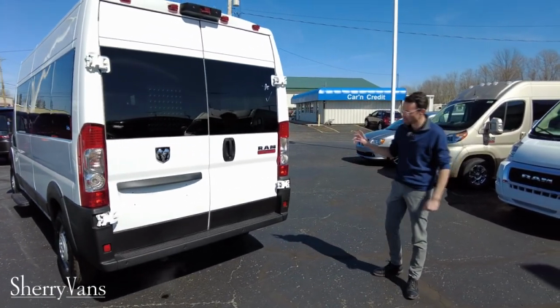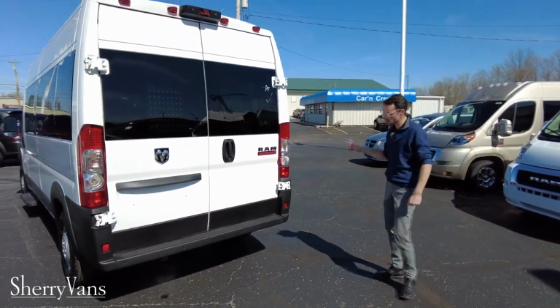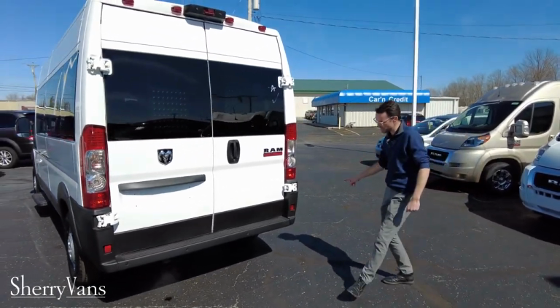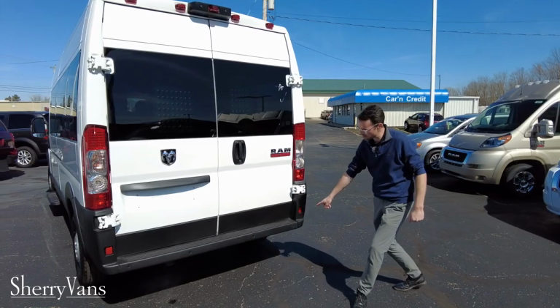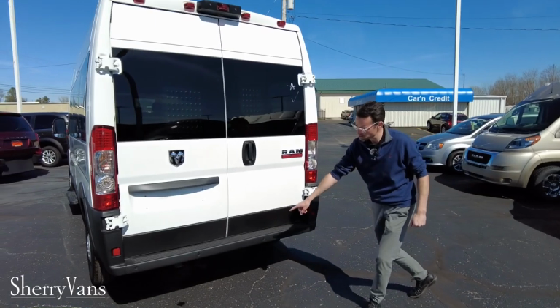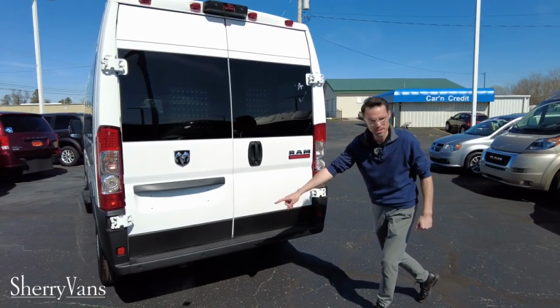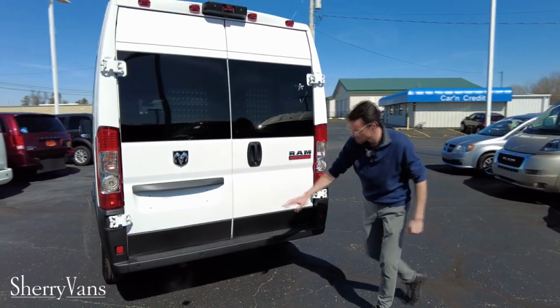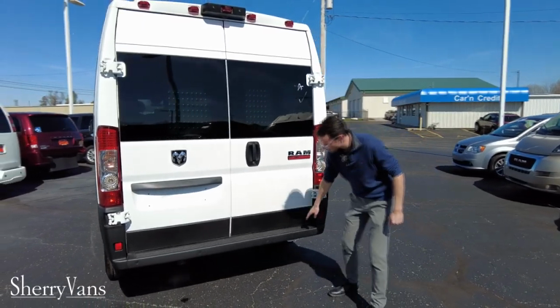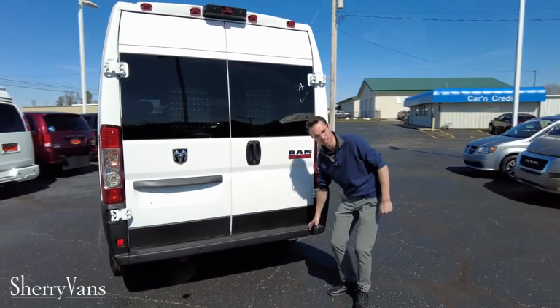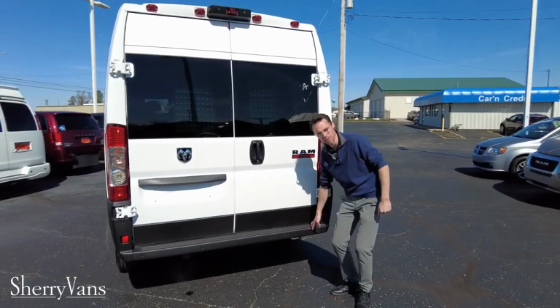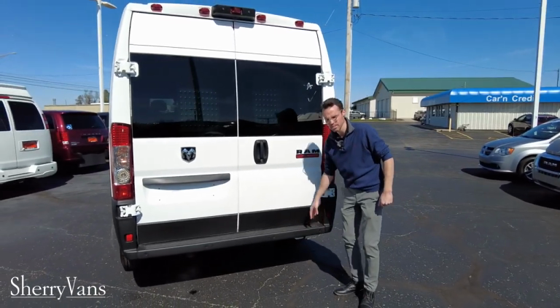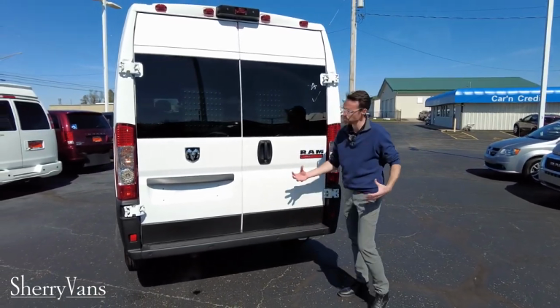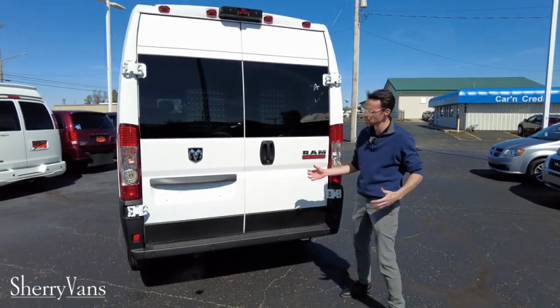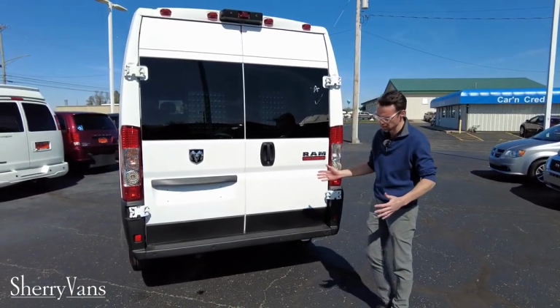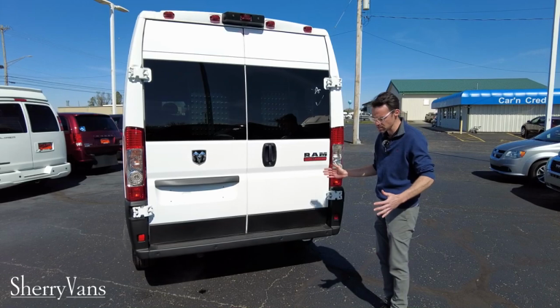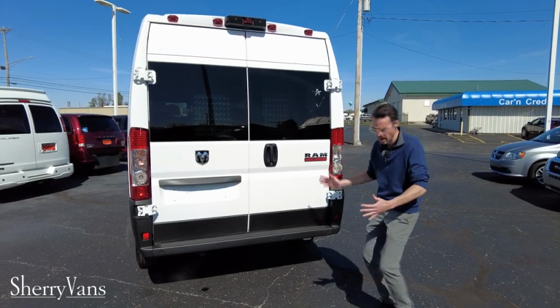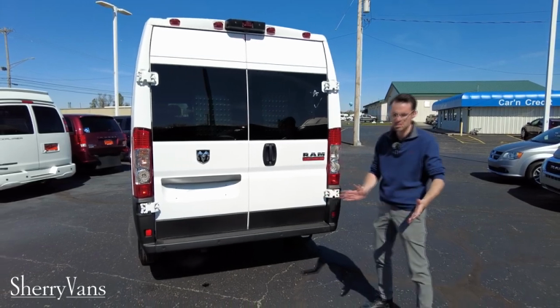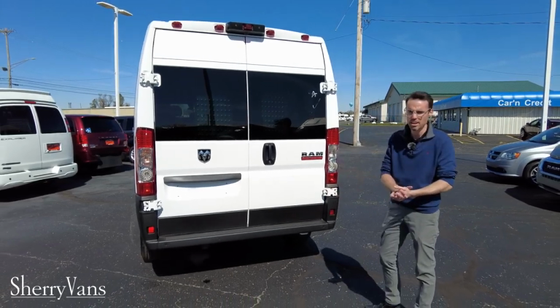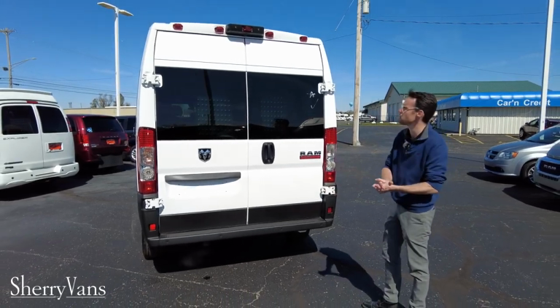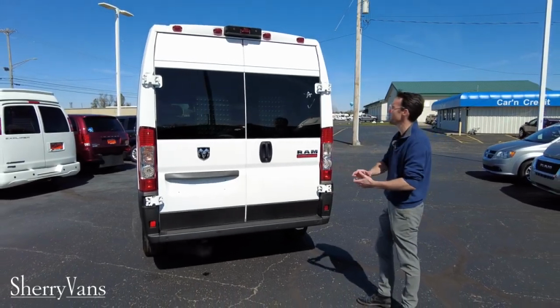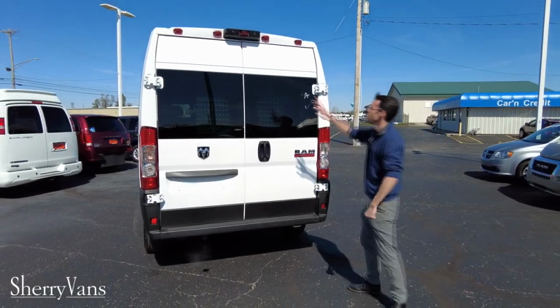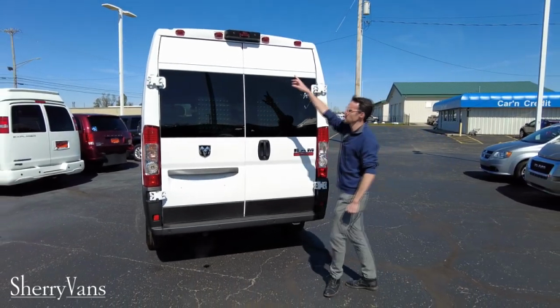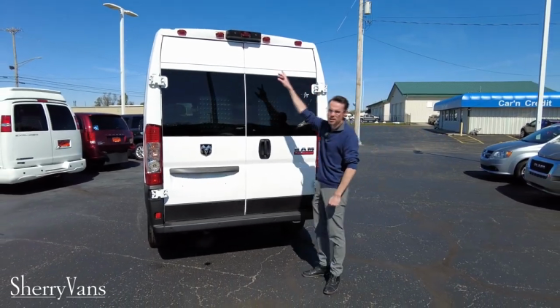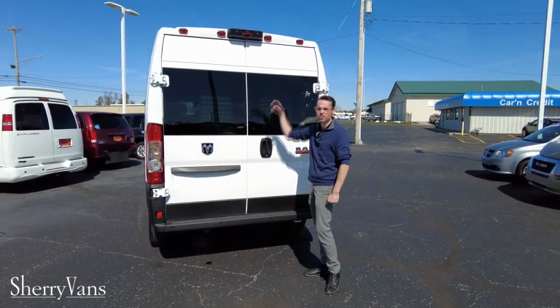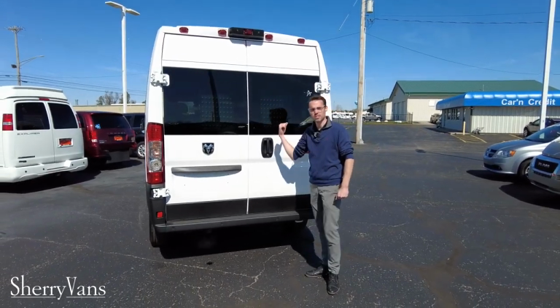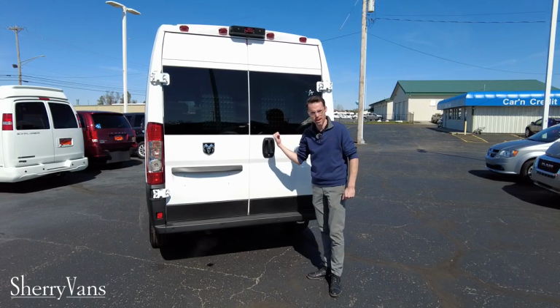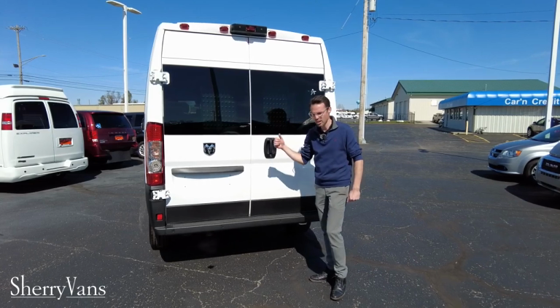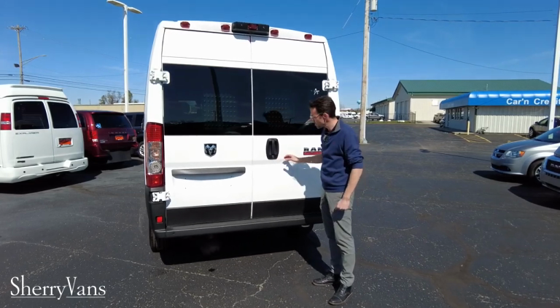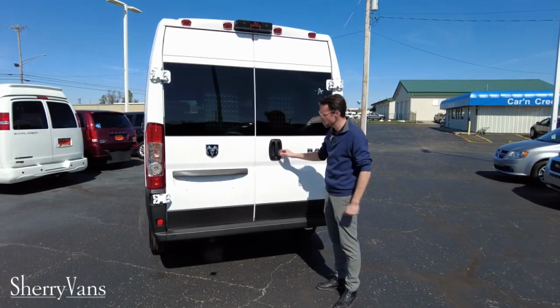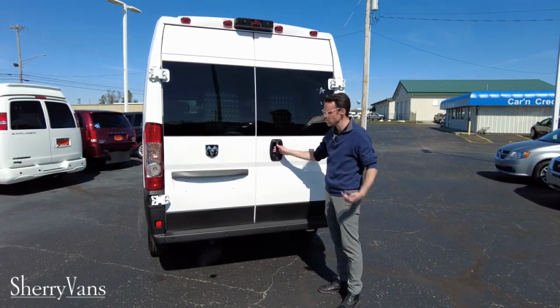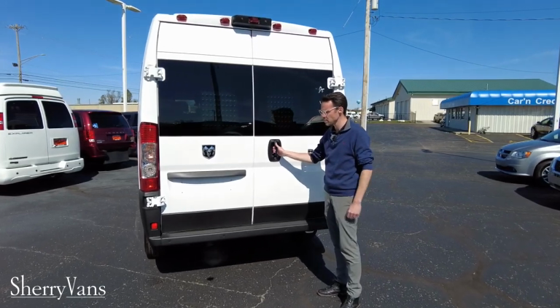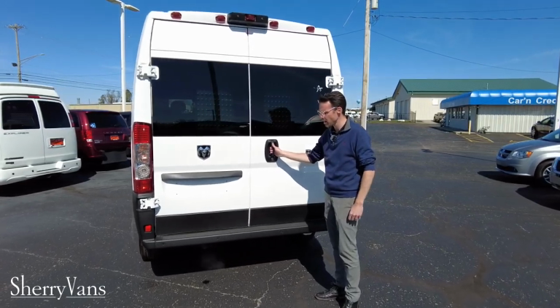Before we get in the doors, it does have a couple of safety features. It's got backup sensors in the rear bumper — since it's a bigger vehicle, as you're backing up it's going to let you know something's behind you. It also has a backup monitor hooked into the five-inch radio screen up front to help you out.